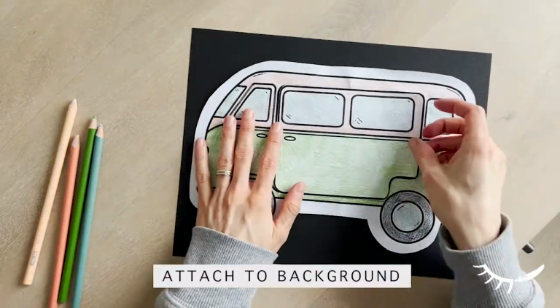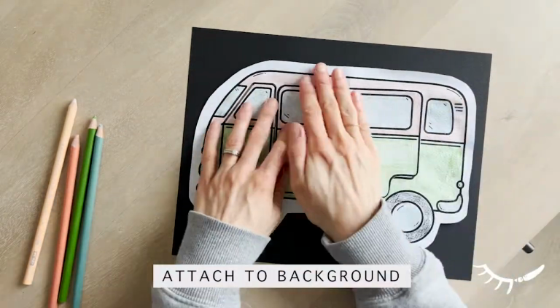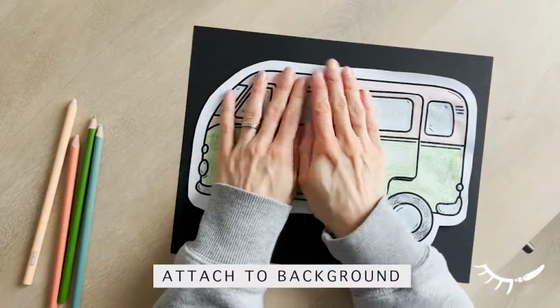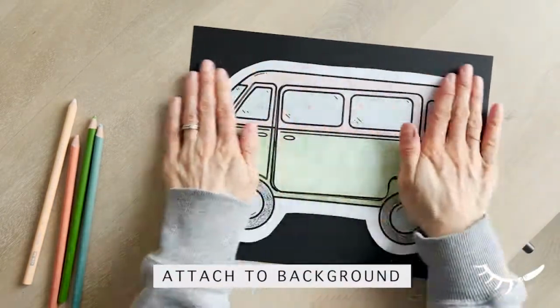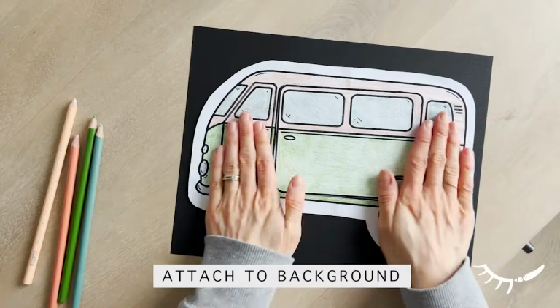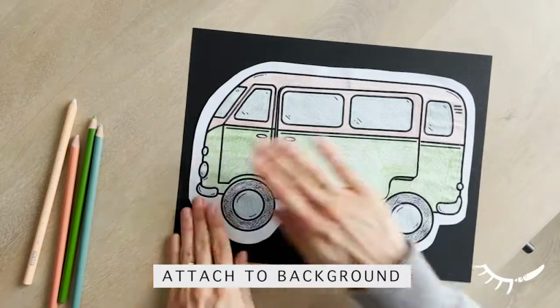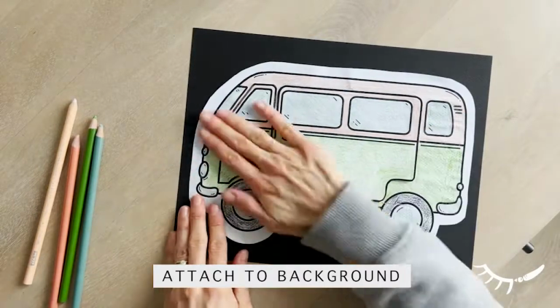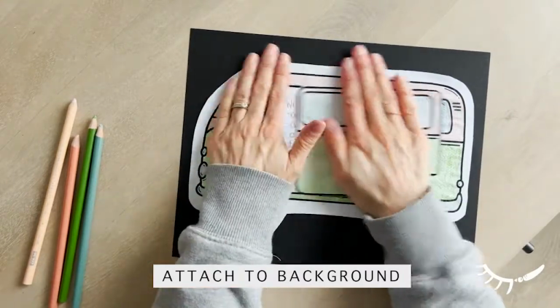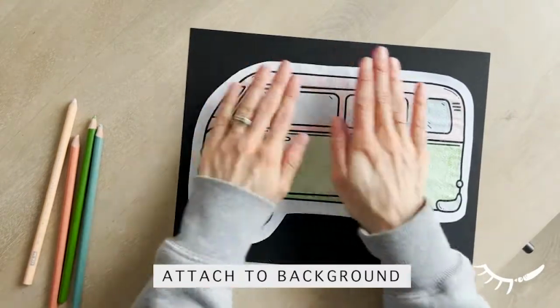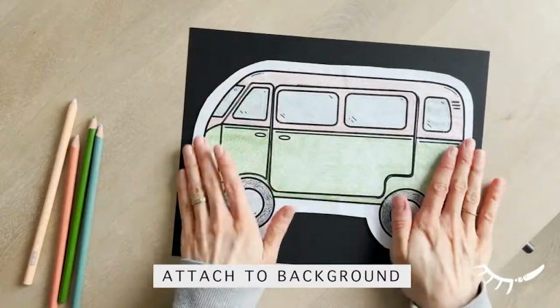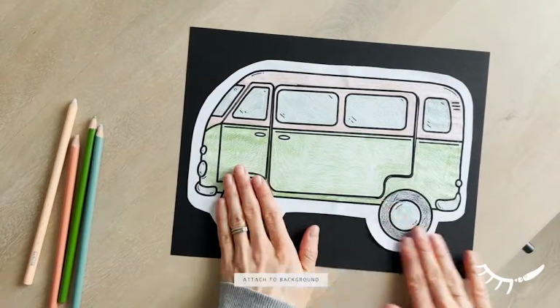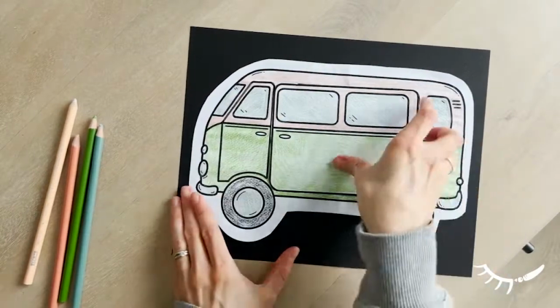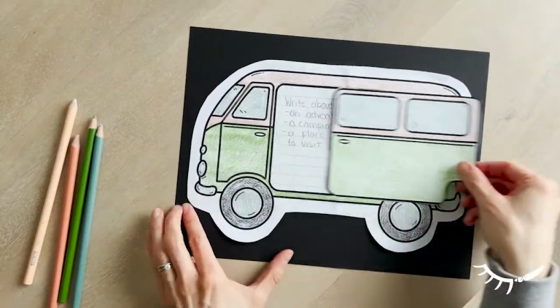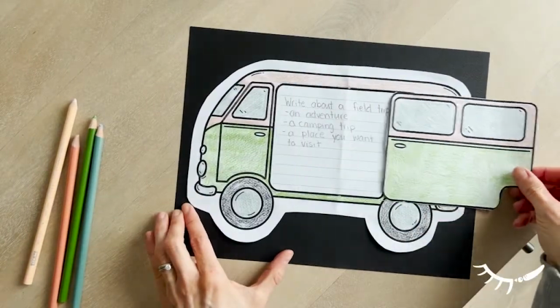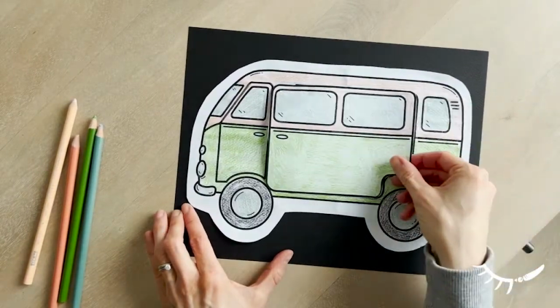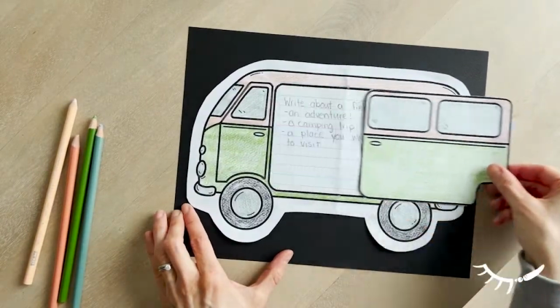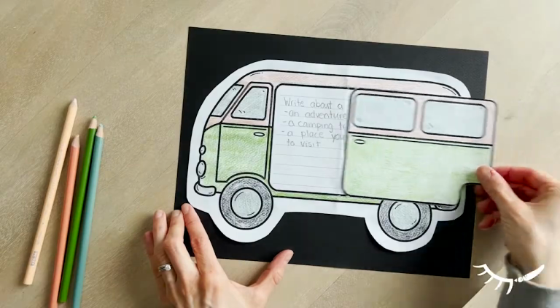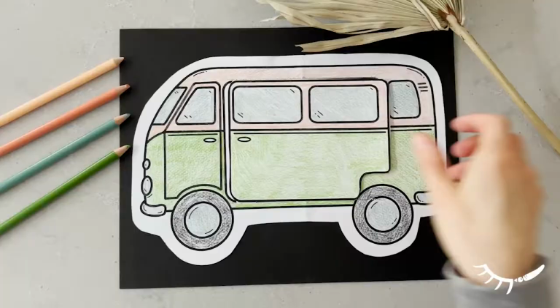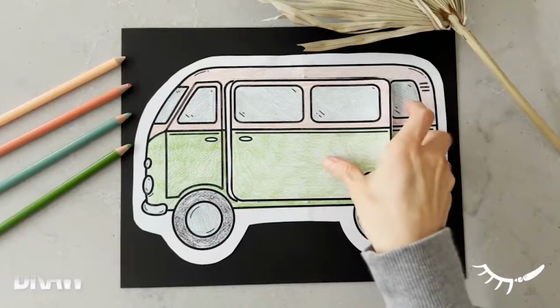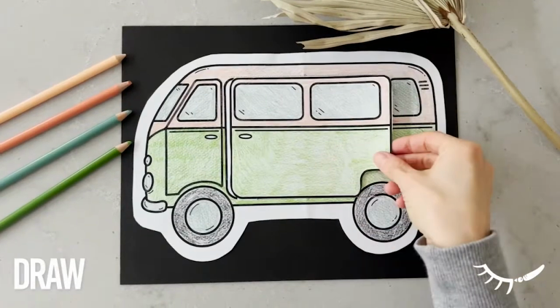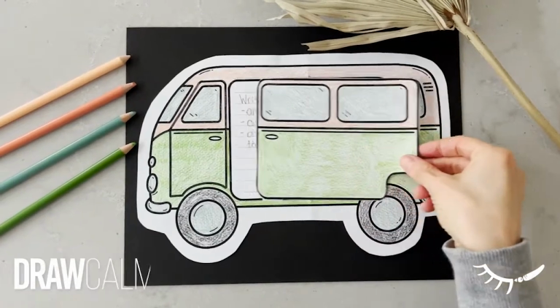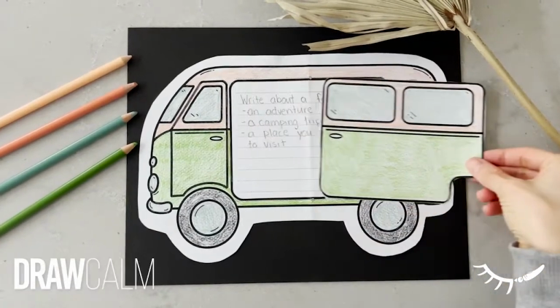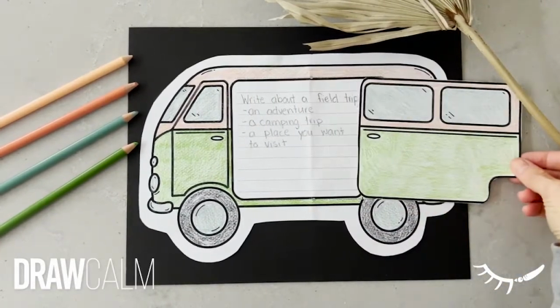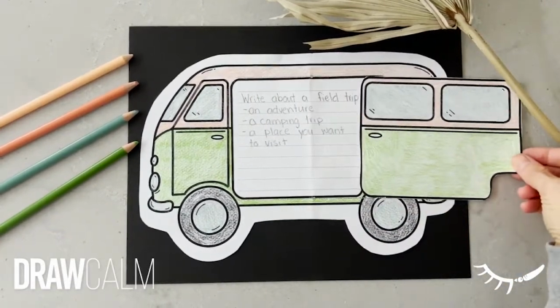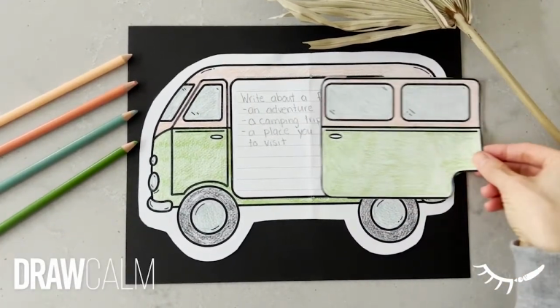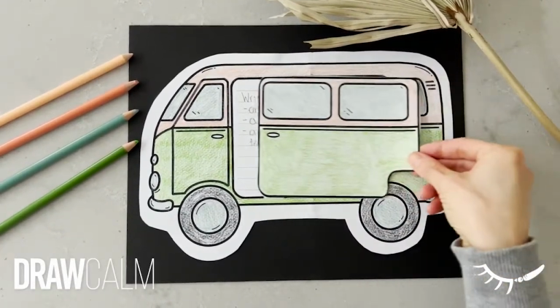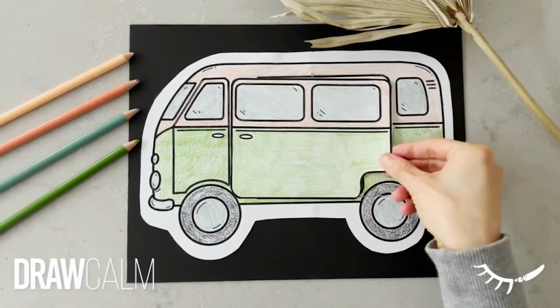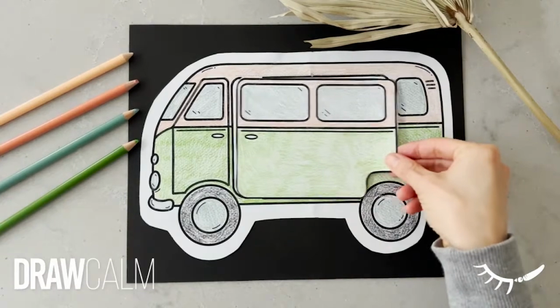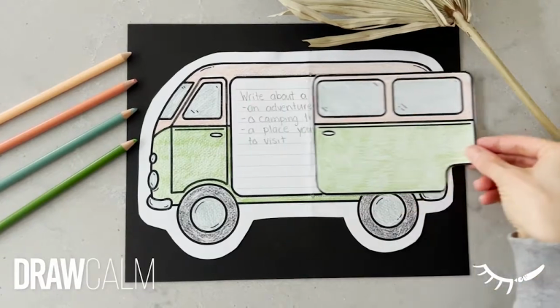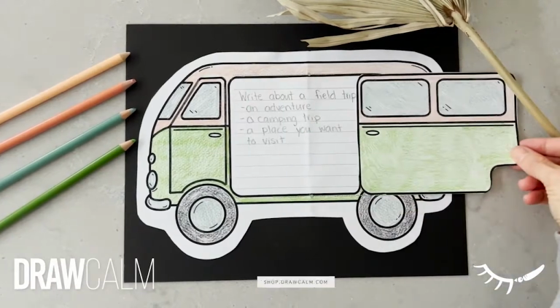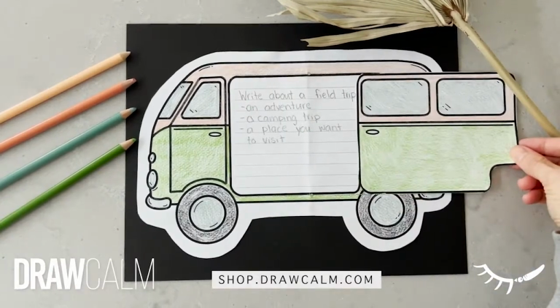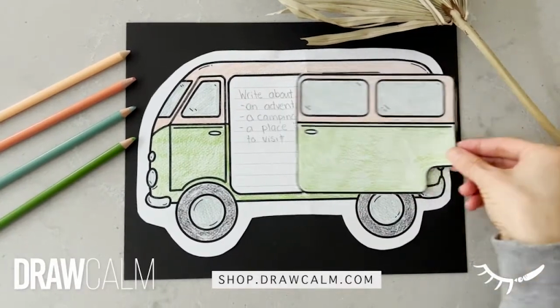I hope you have fun inventing stories or recounting adventures with this craft. To be continued...